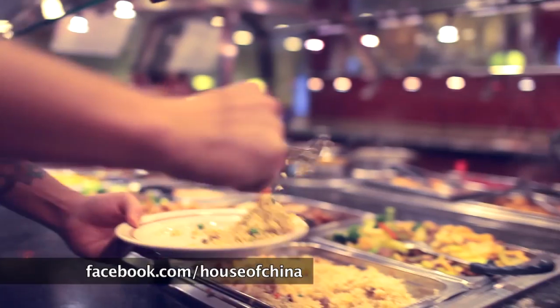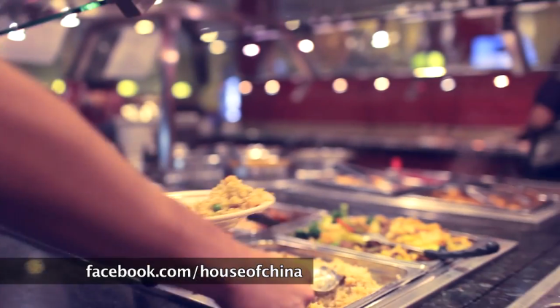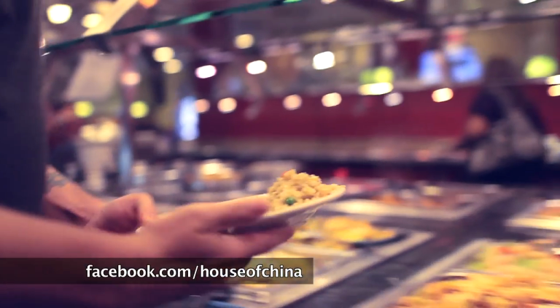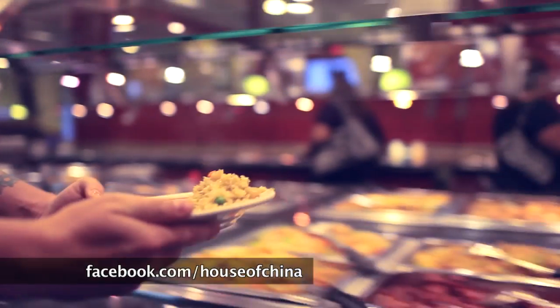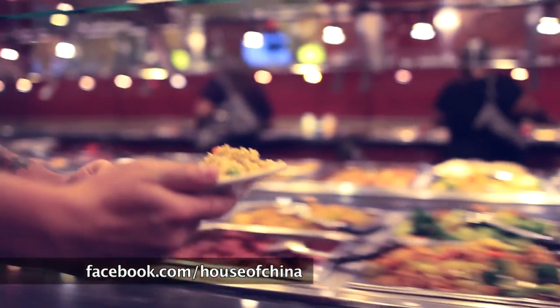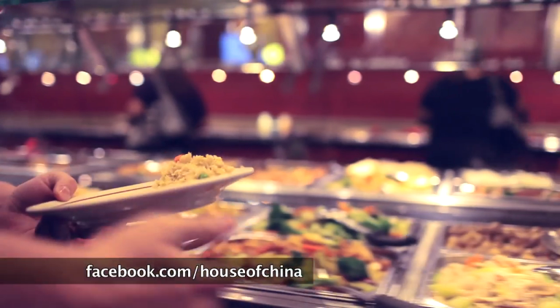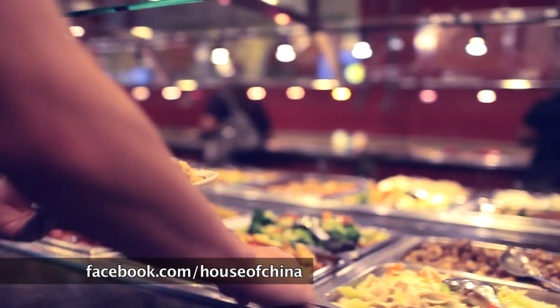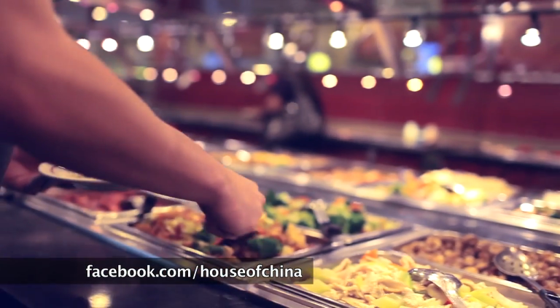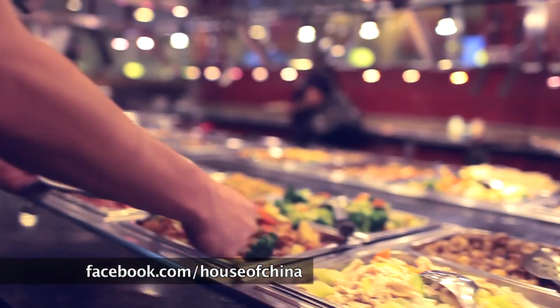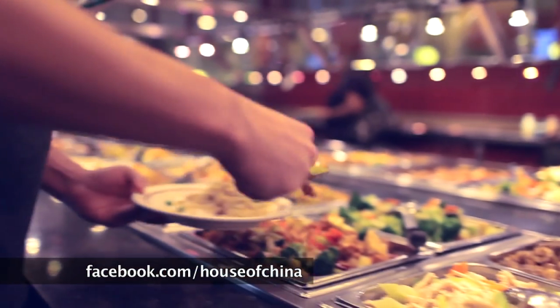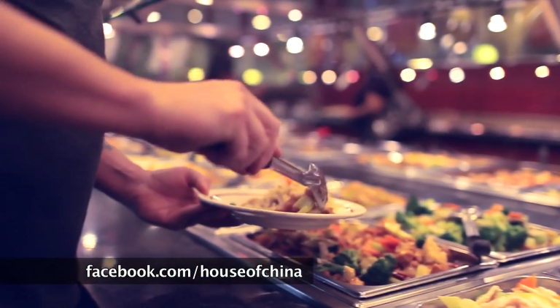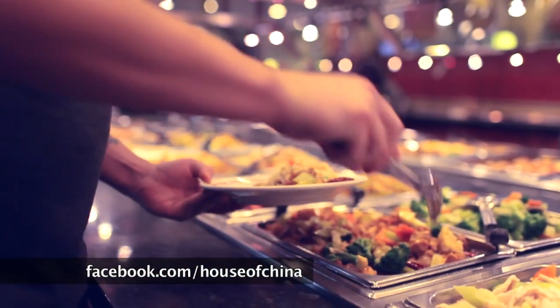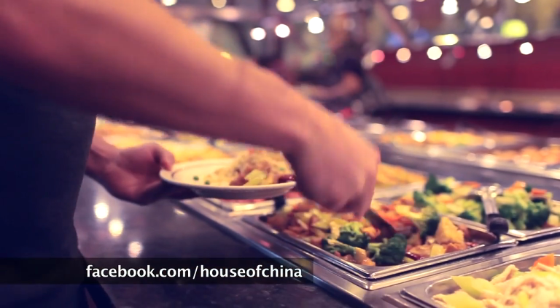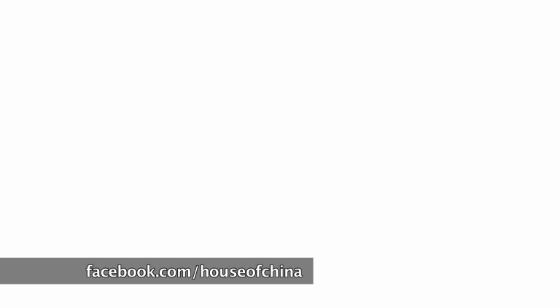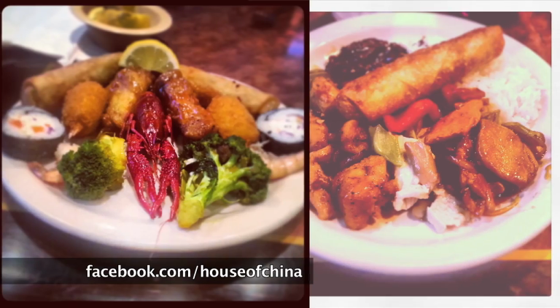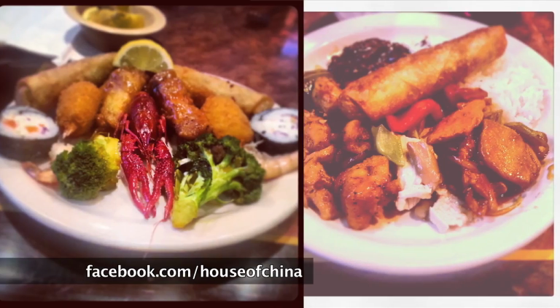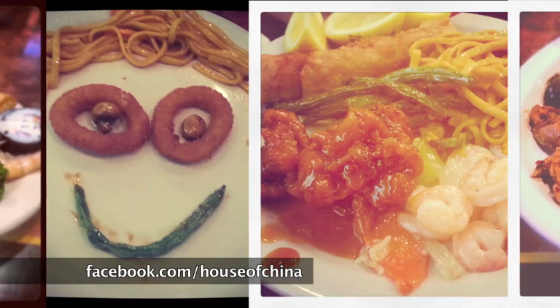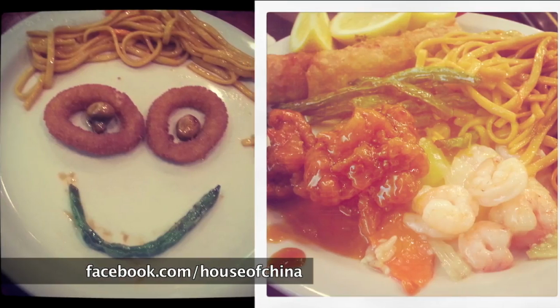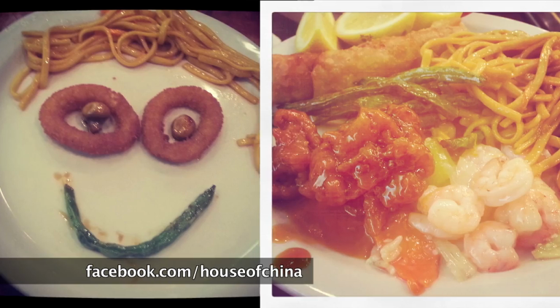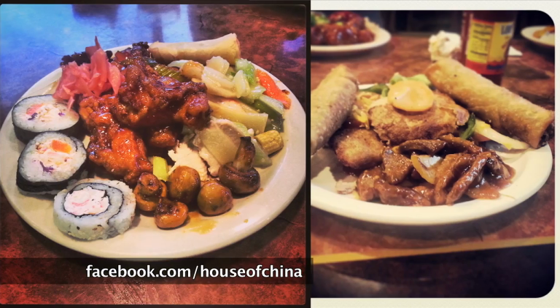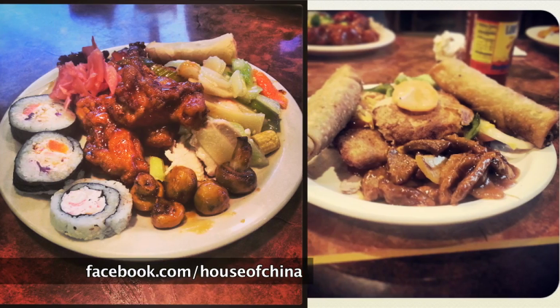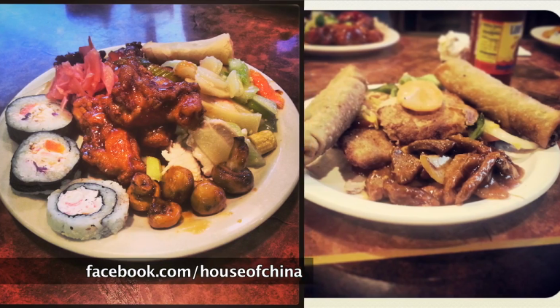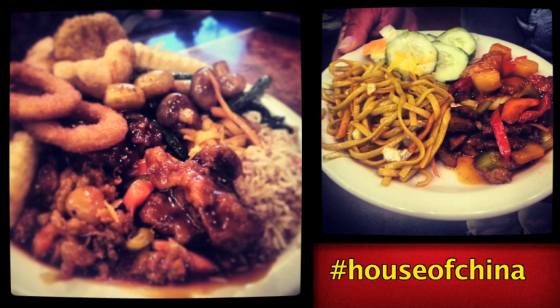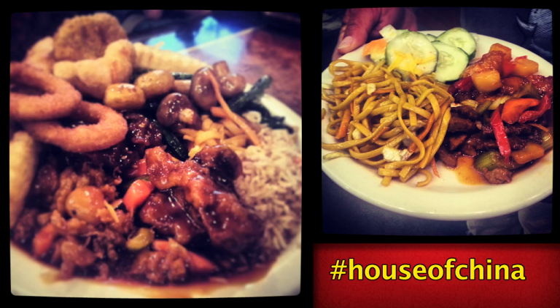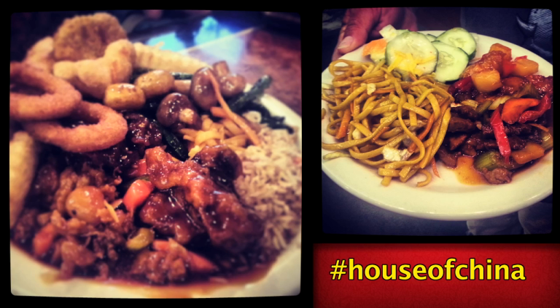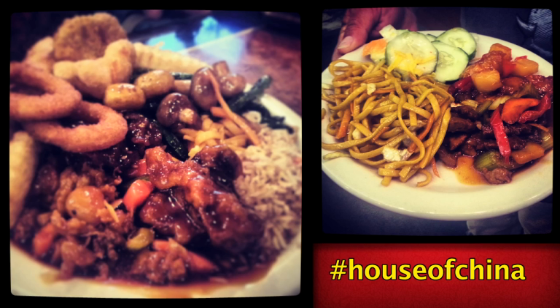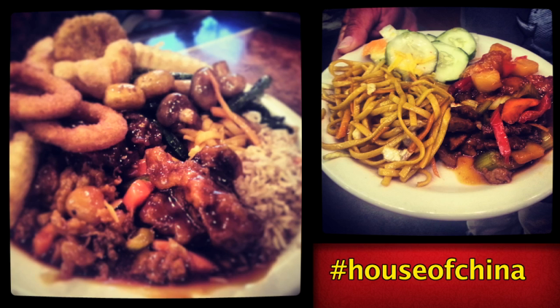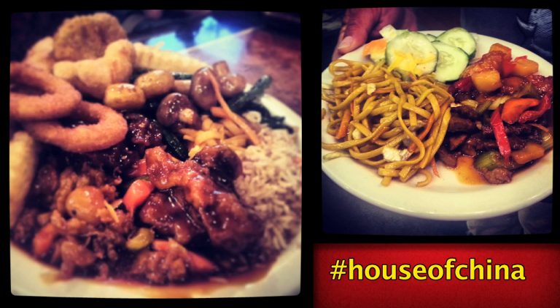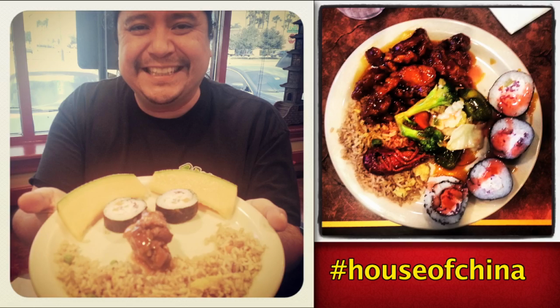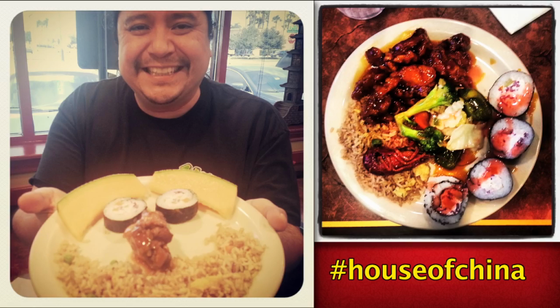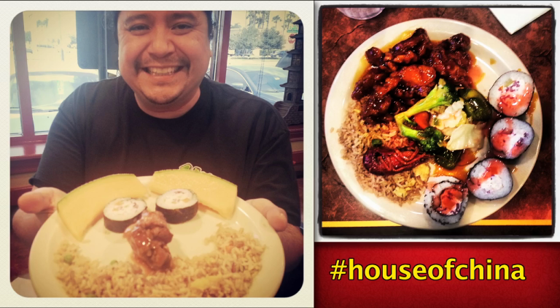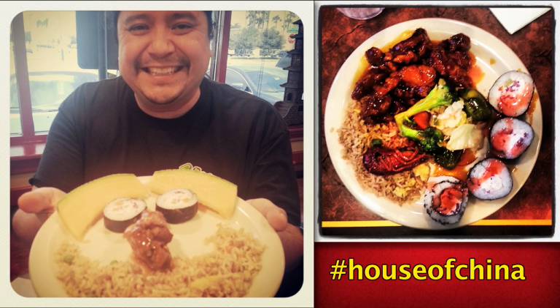Next time you go to the House of China, take an extra minute when setting up your plate and create your masterpiece. Then grab your camera, crop, turn, flip, add your favorite filter, and post it to the House of China Facebook page with the hashtag House of China.